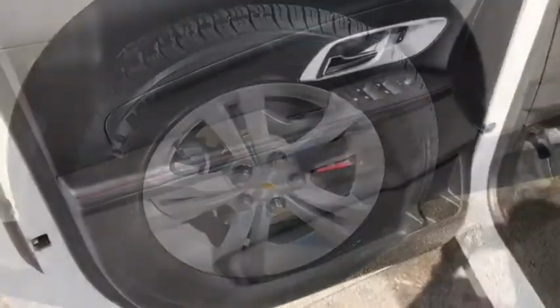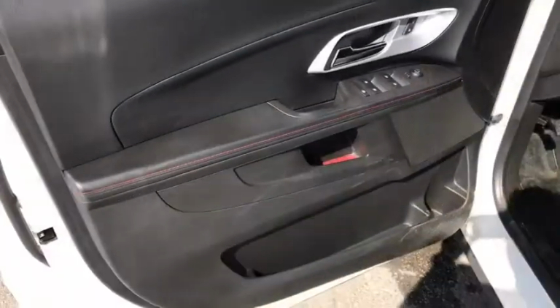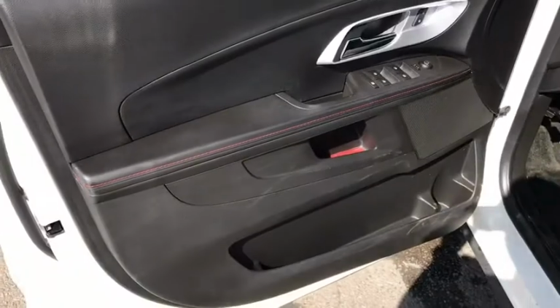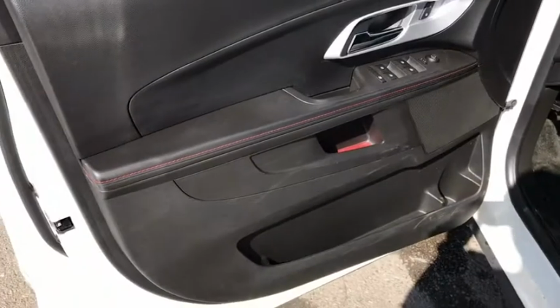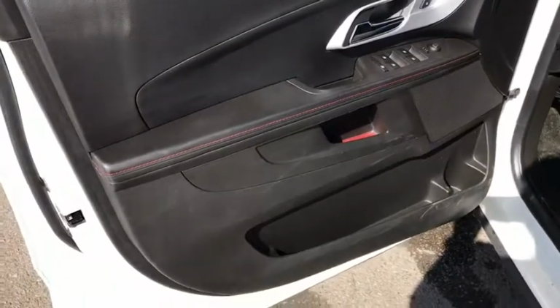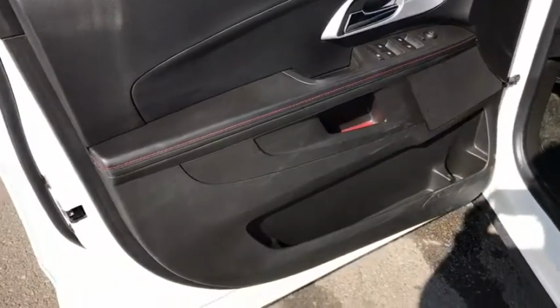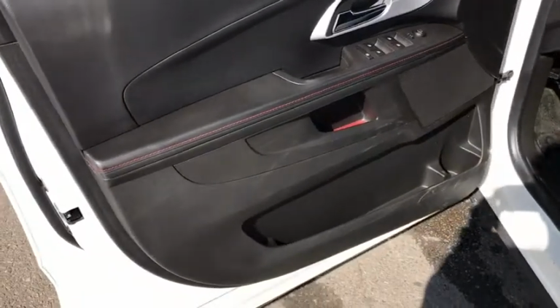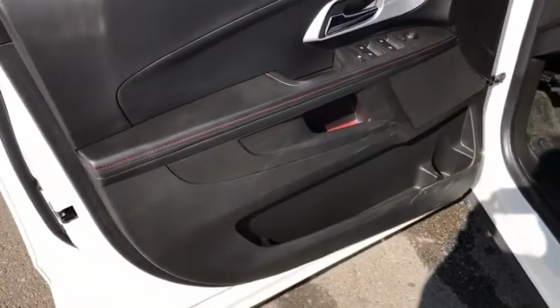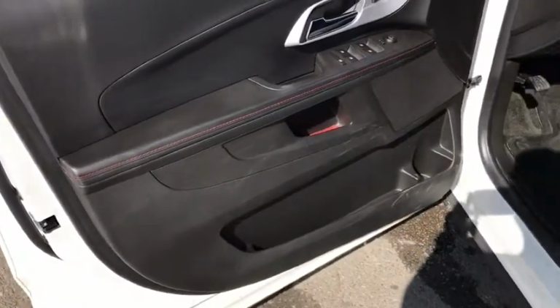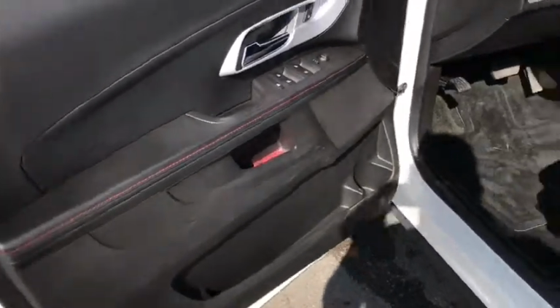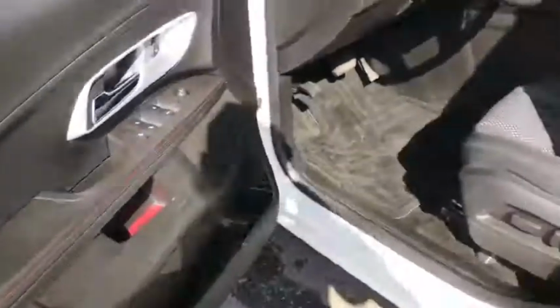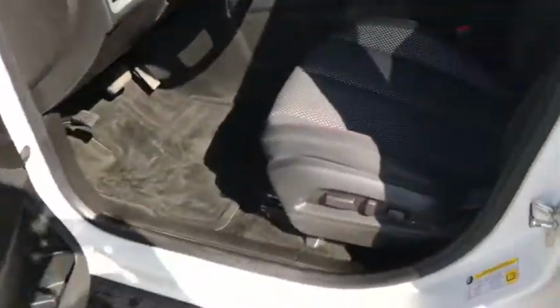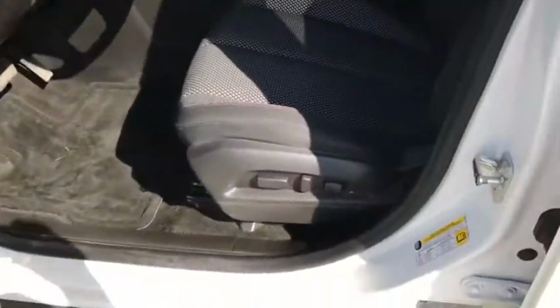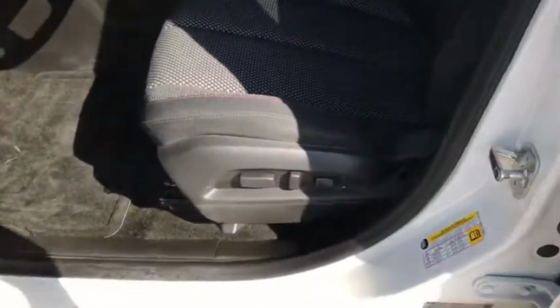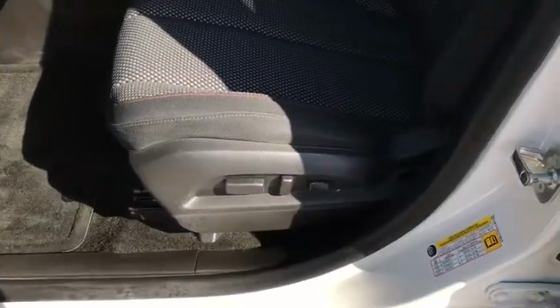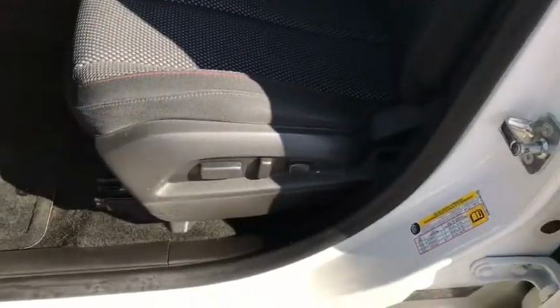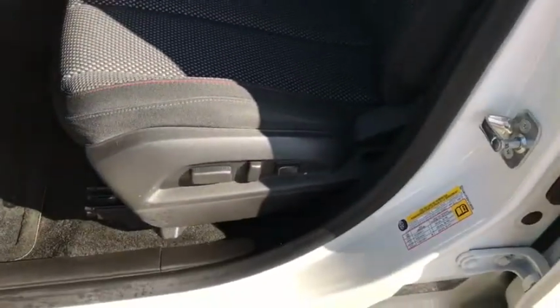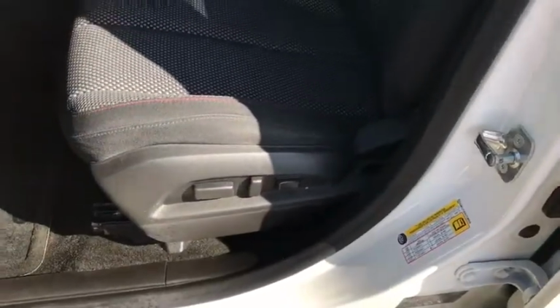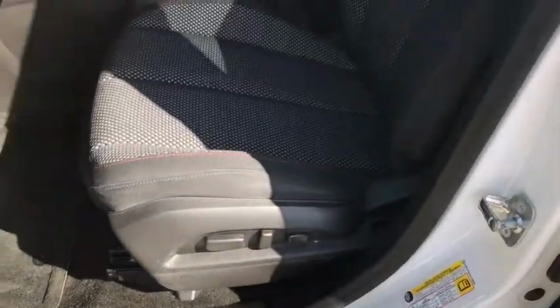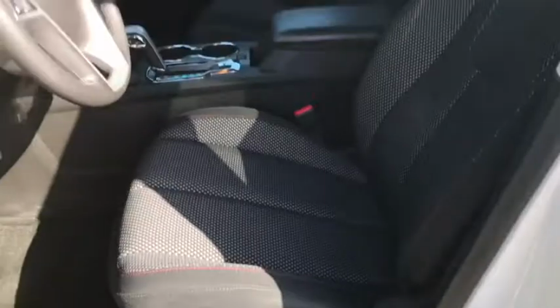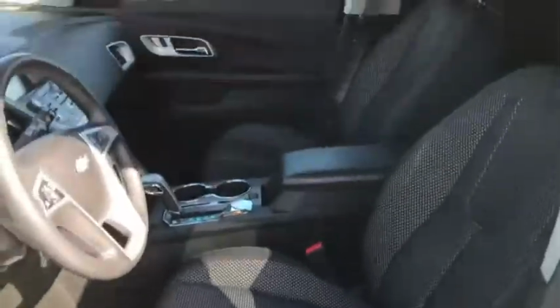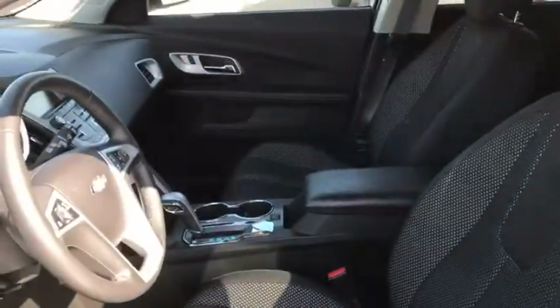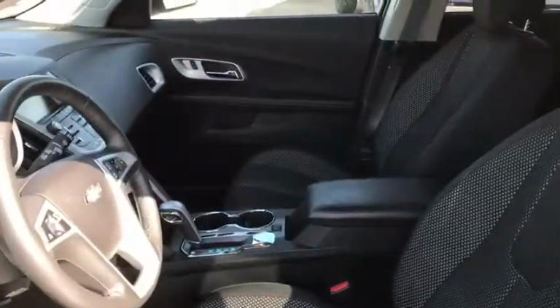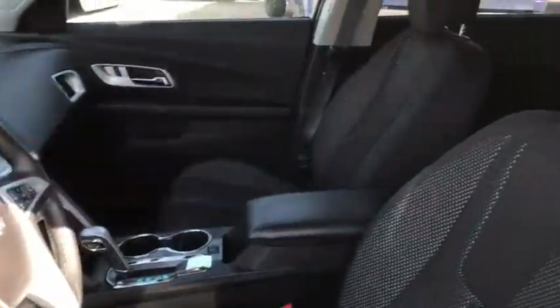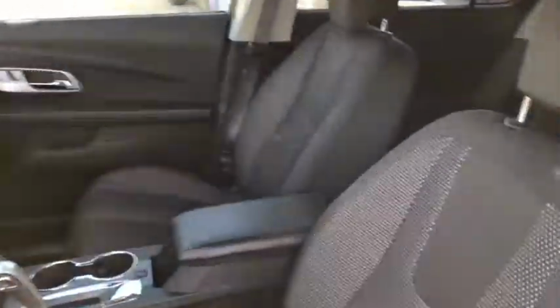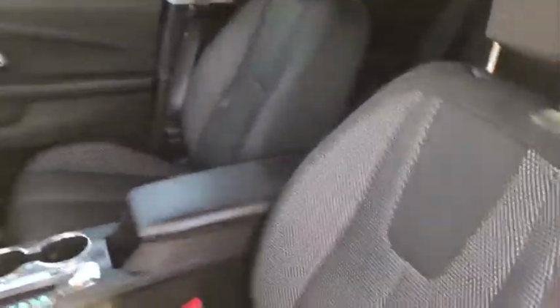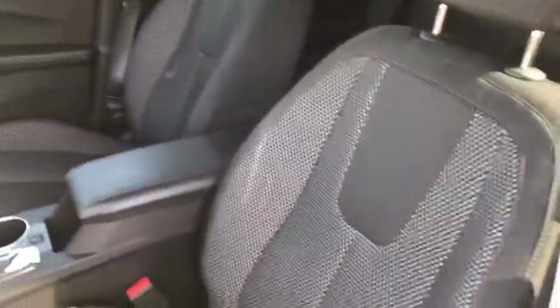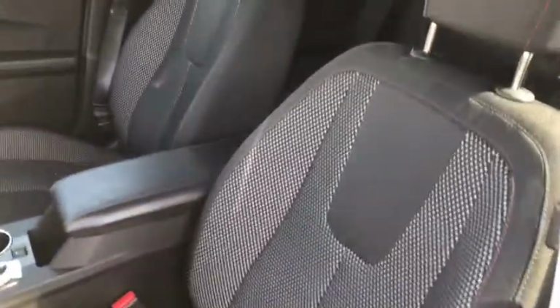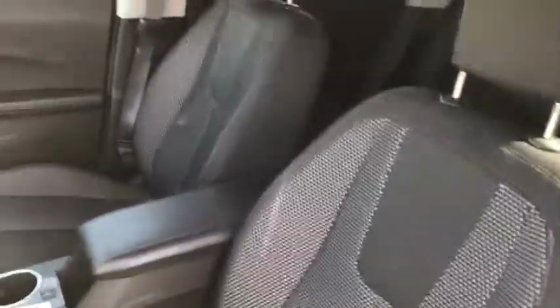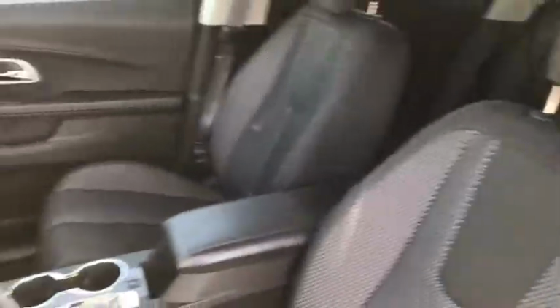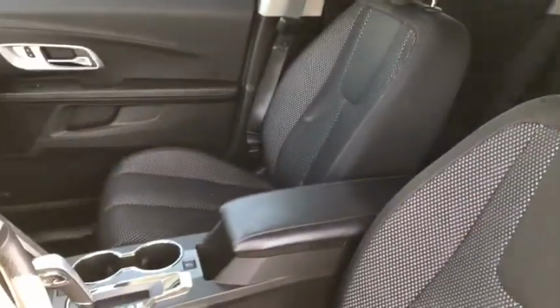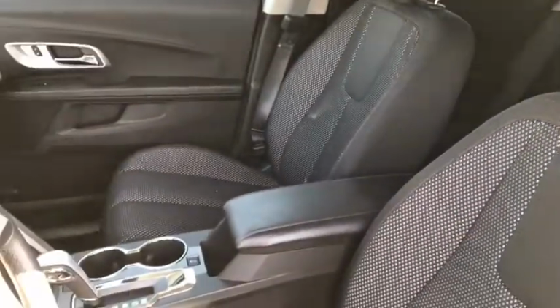On the door you have power locks, power windows, and some storage space, as well as power seat adjustments. Looking inside you can see premium black cloth seating.